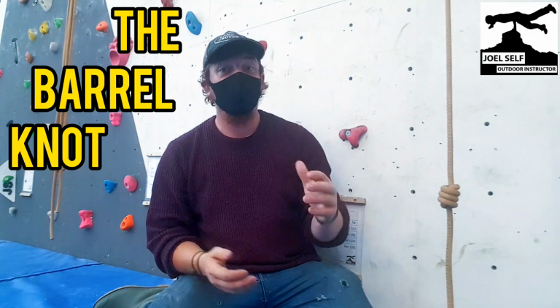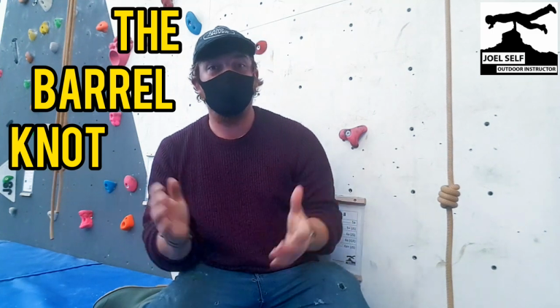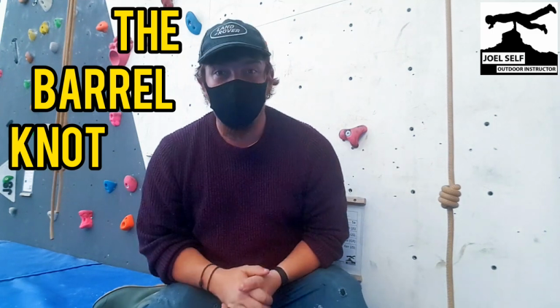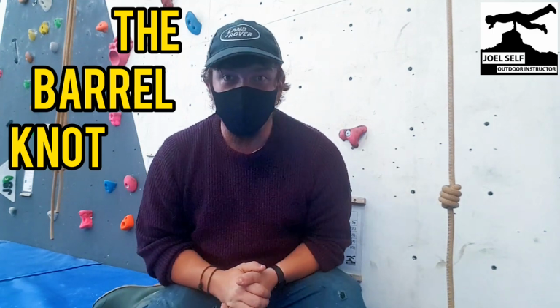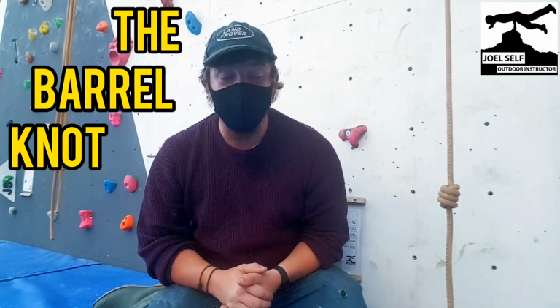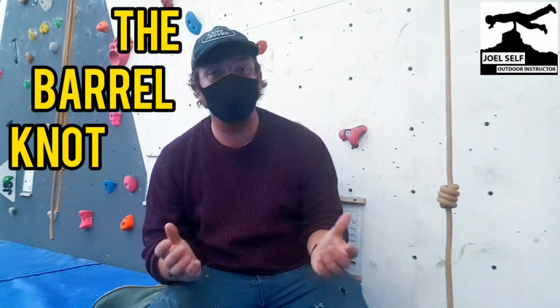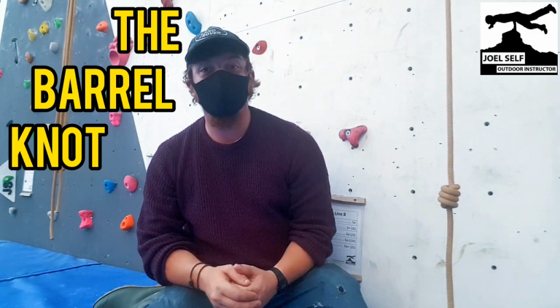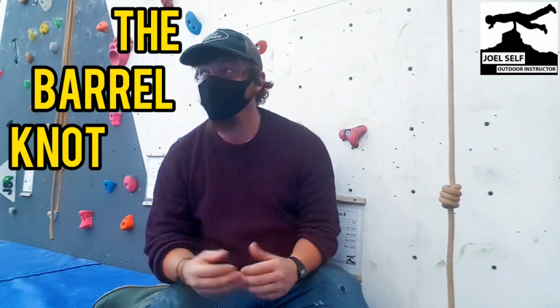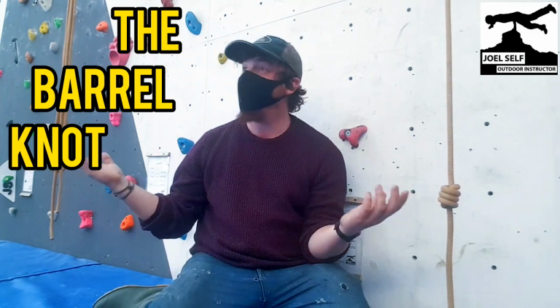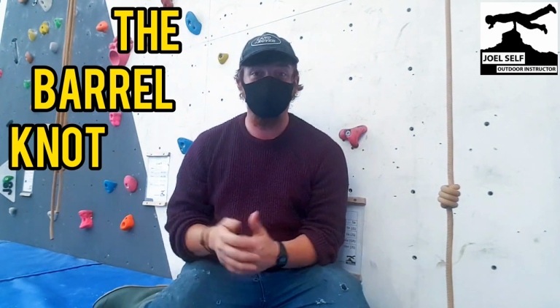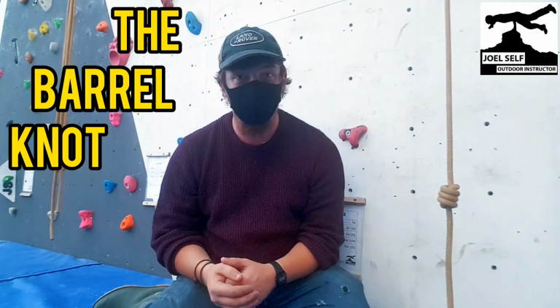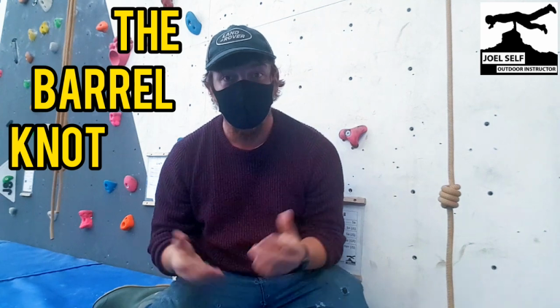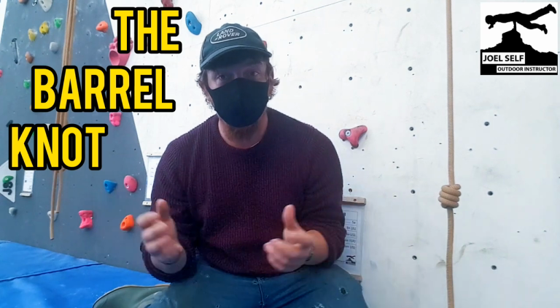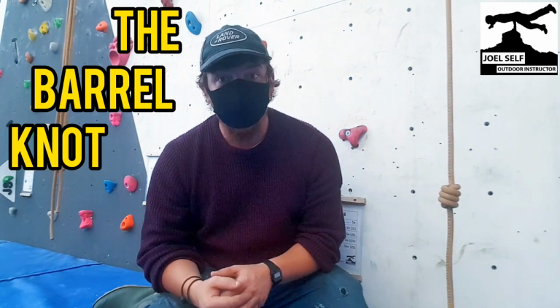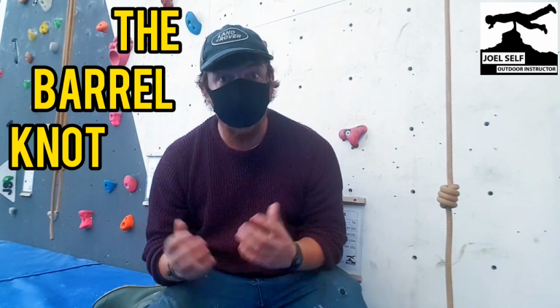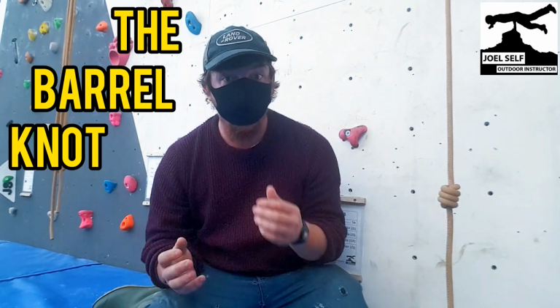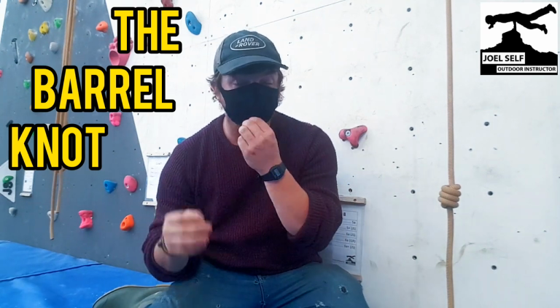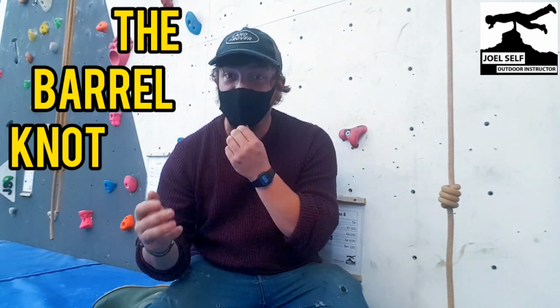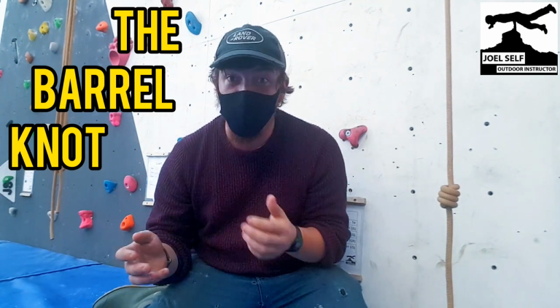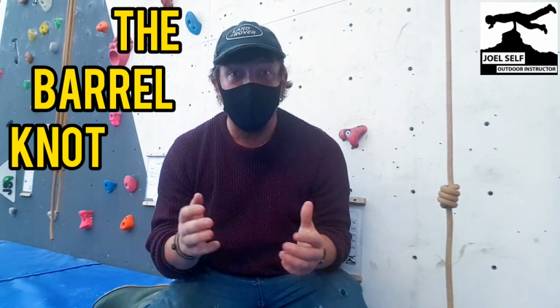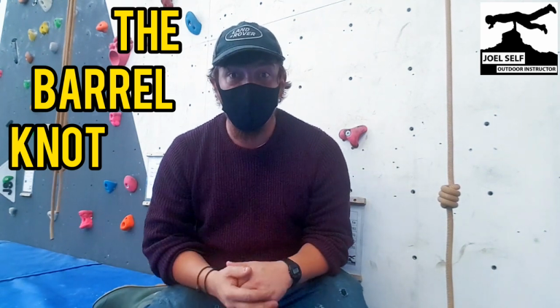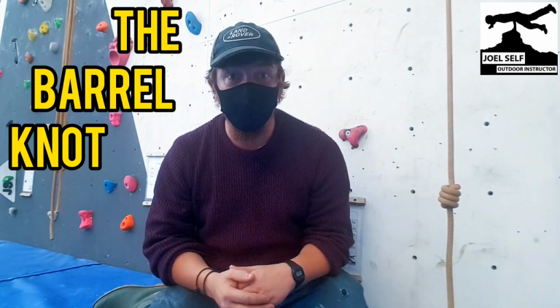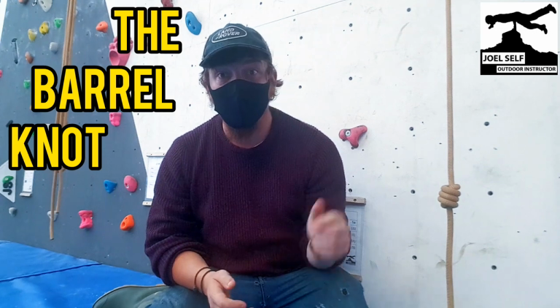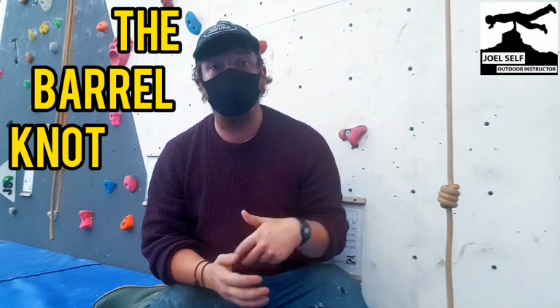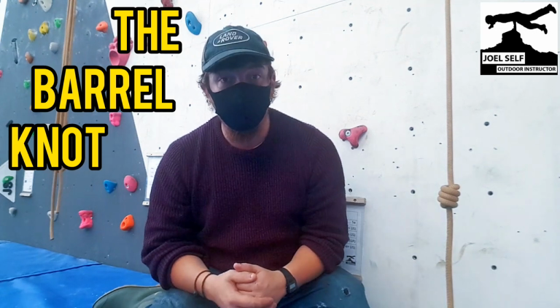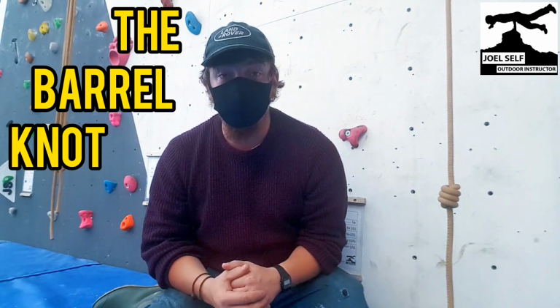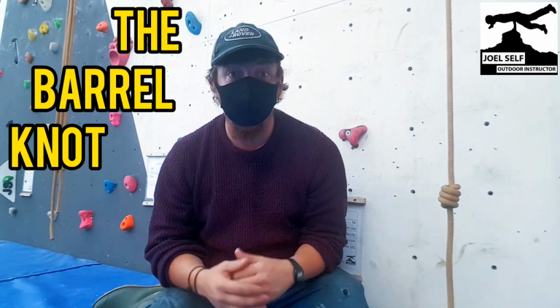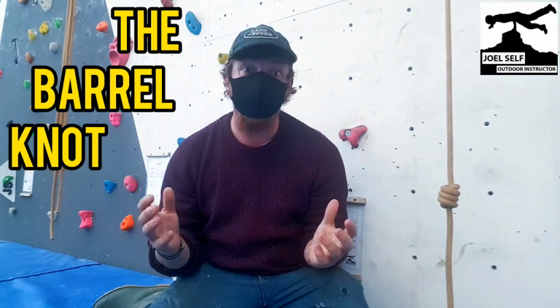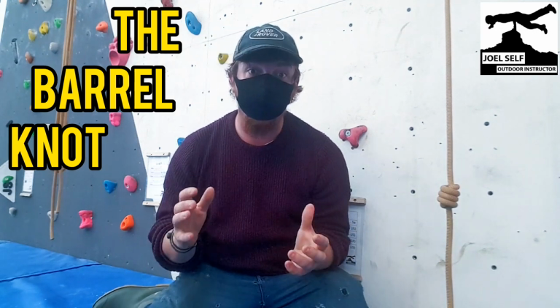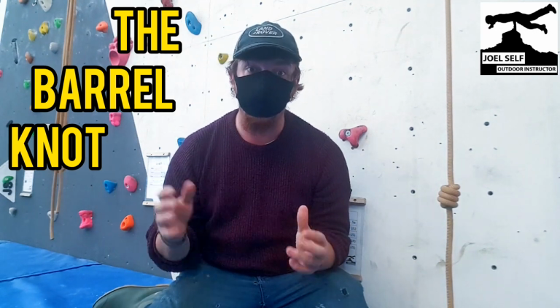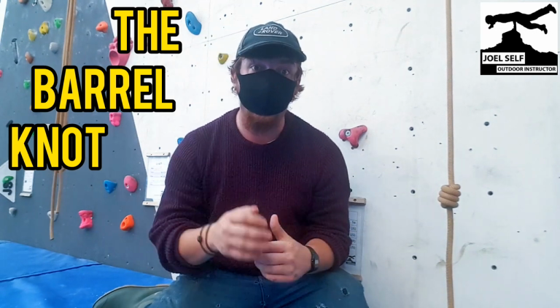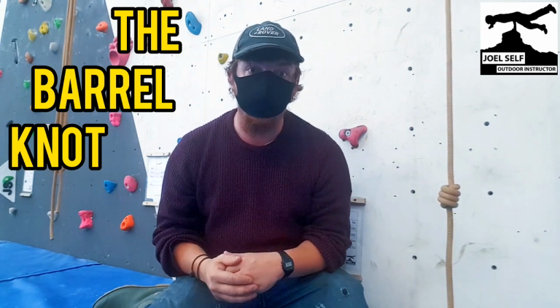Hi there folks, Joel Self, Outdoor Instructor here. Welcome back to the YouTube channel and to the Caution Climbing wall. This is all I instruct on every single week. If you're interested in coming along and having some climbing sessions, then hop down to the description below and there'll be a little bit of information on how and where to book.